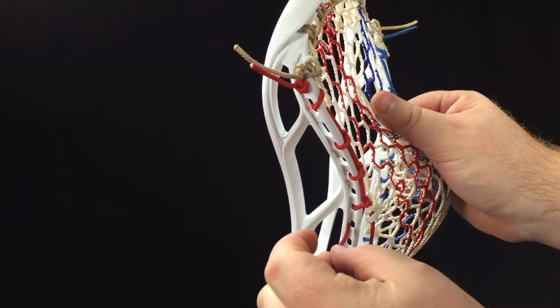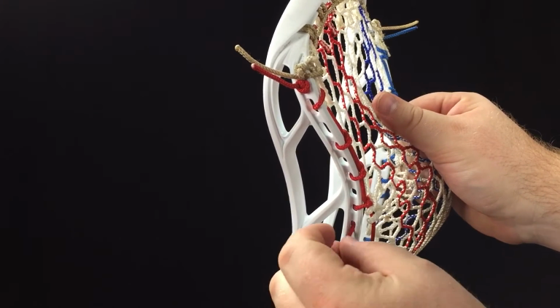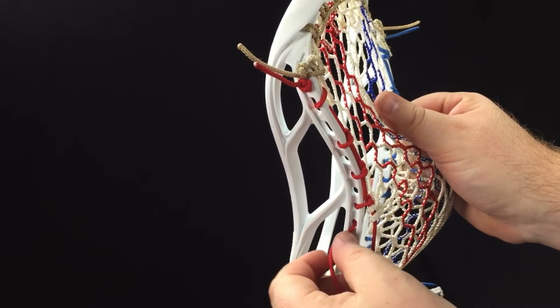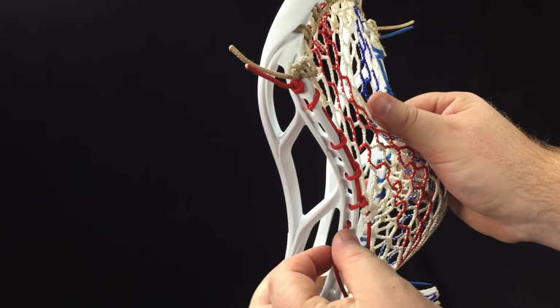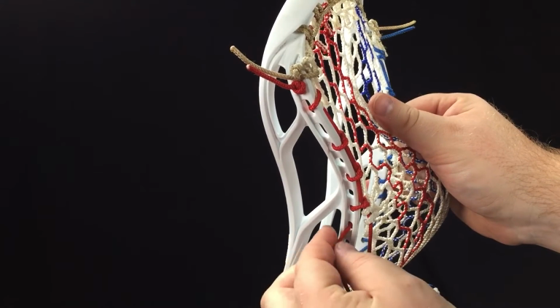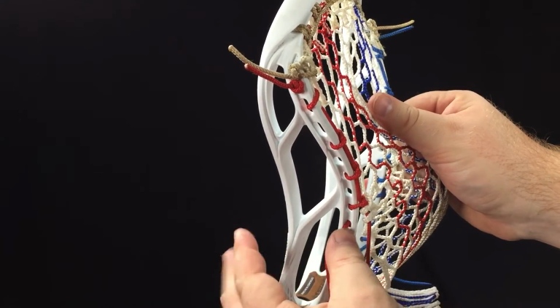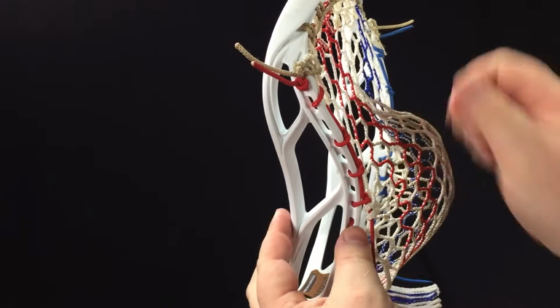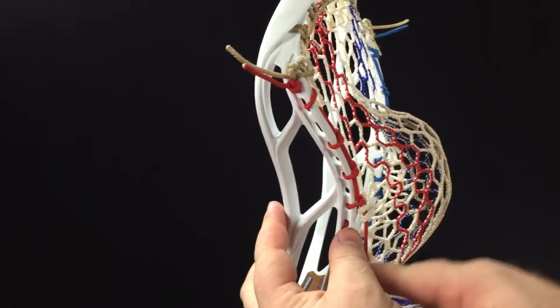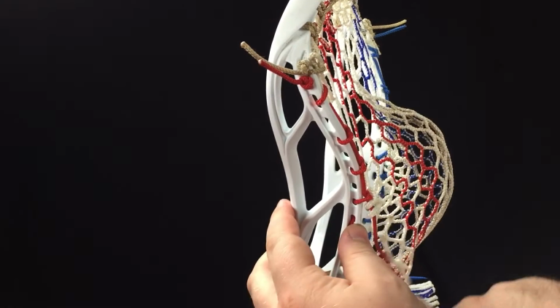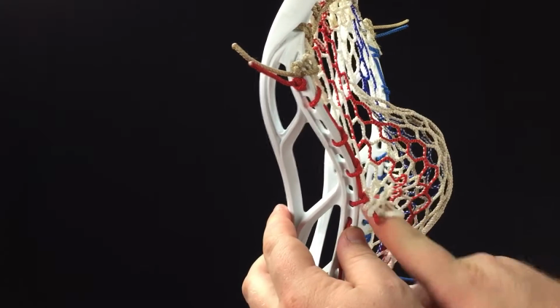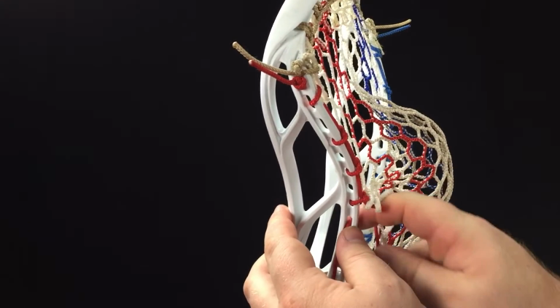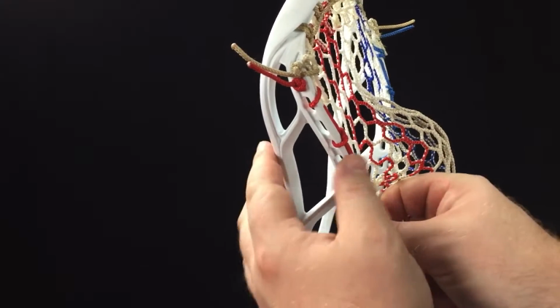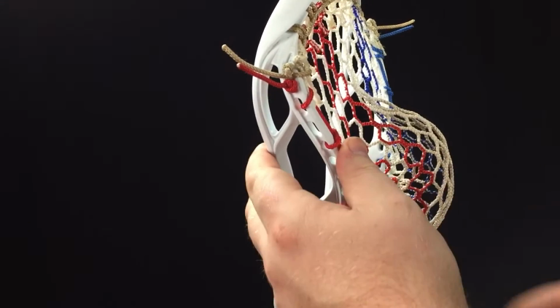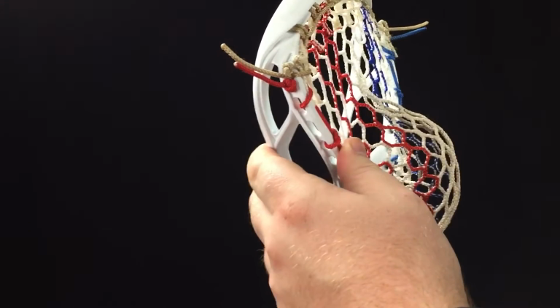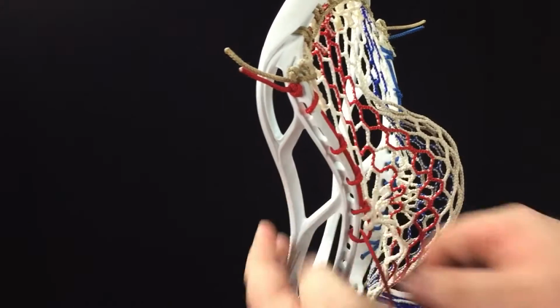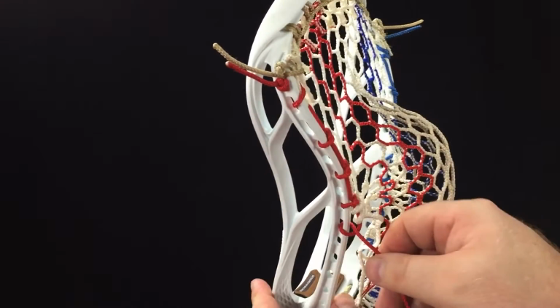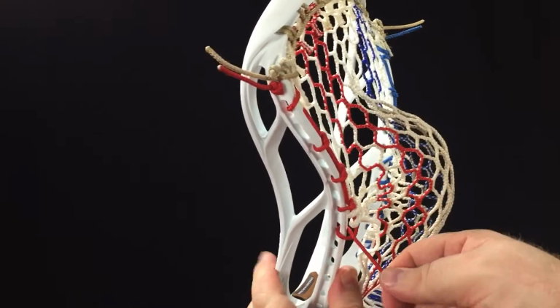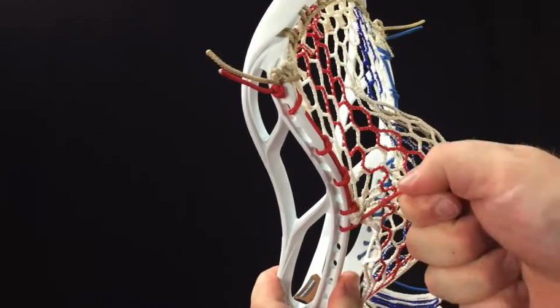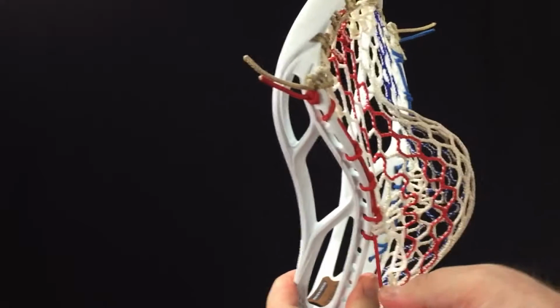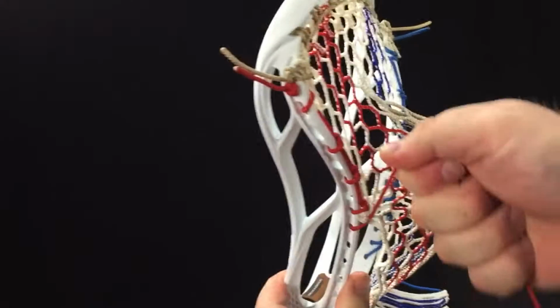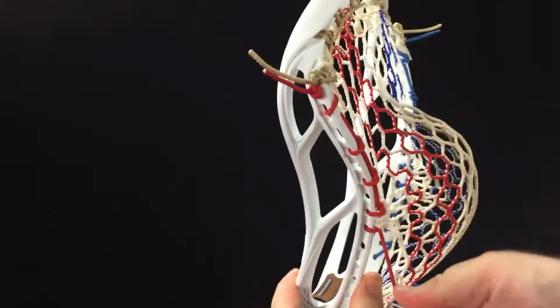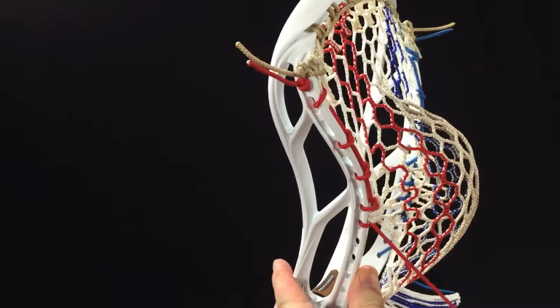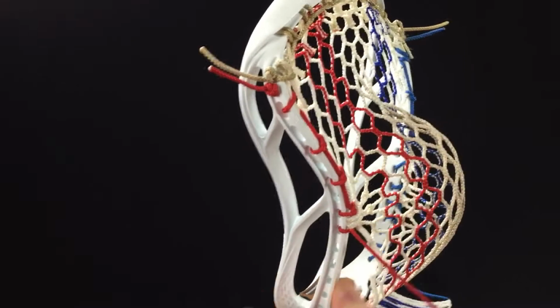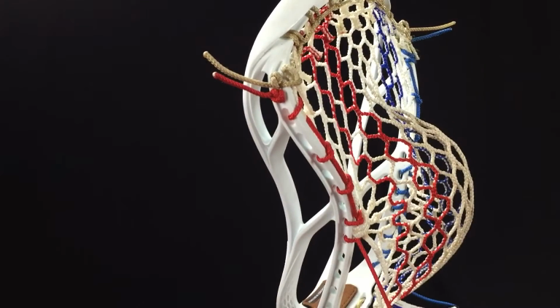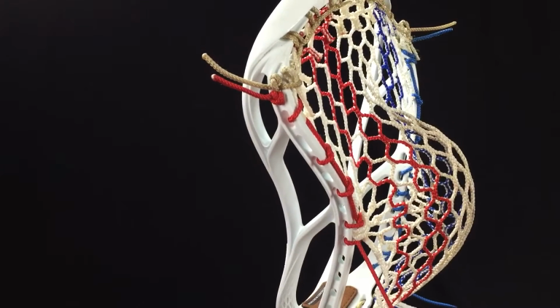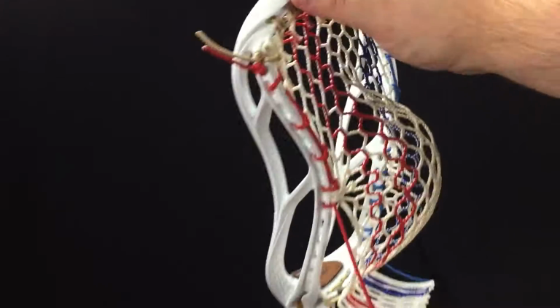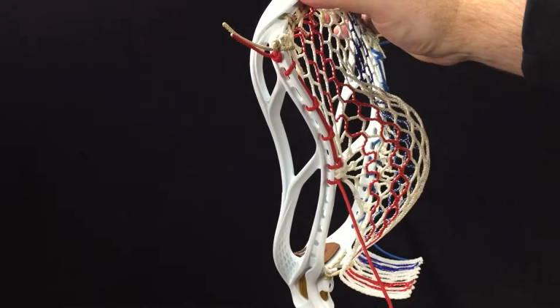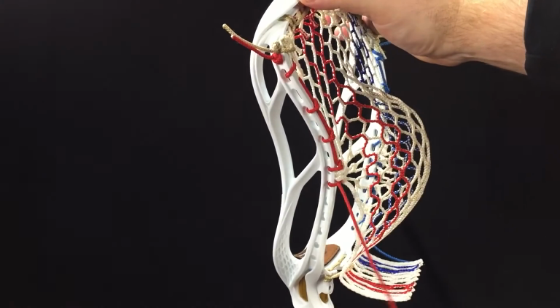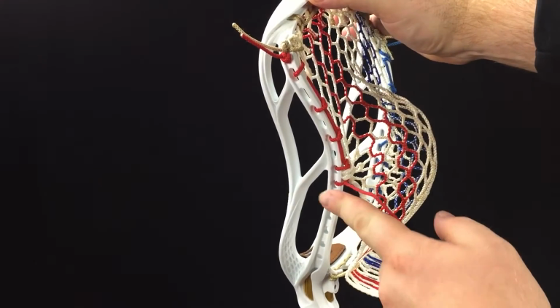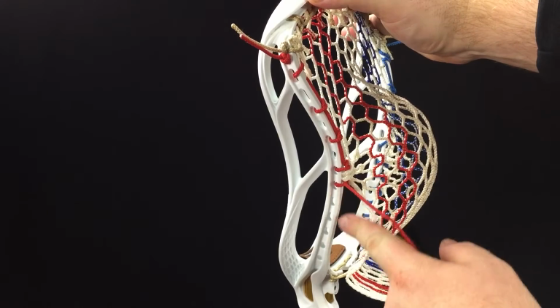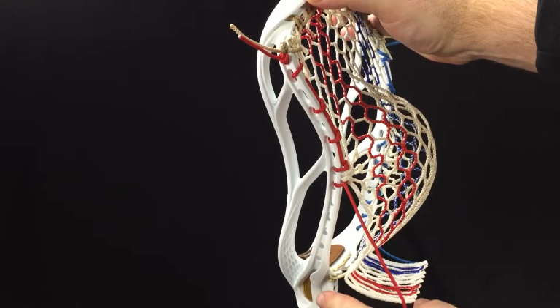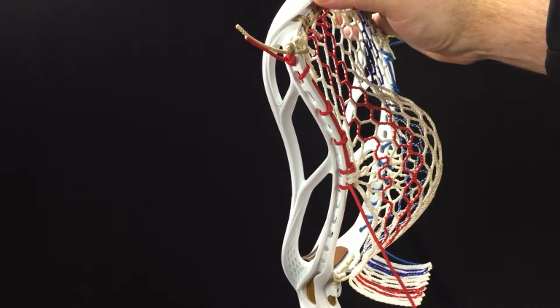Go through without skipping a hole, through the outside of the next hole, and pull that through underneath to form the two. From here on down we're just going to do ones until we get to the last two sidewall holes, and then we'll do a JI.